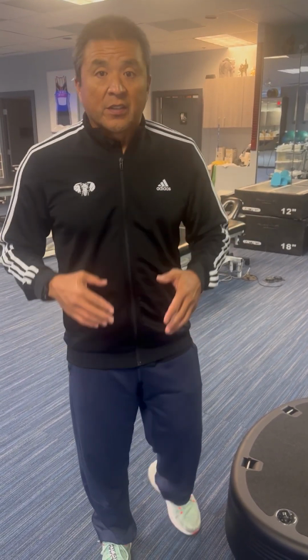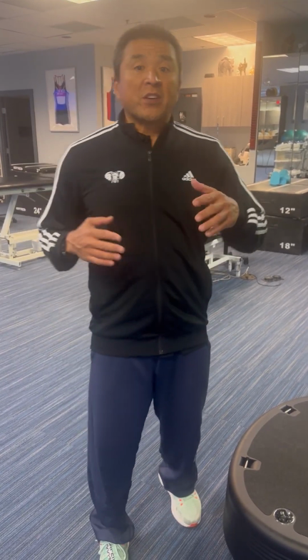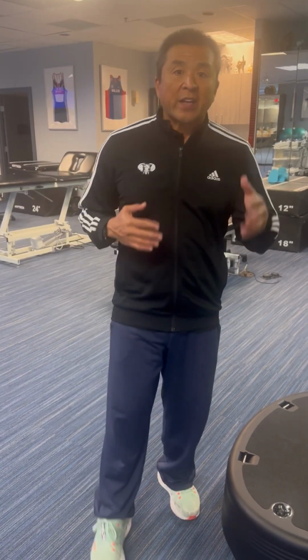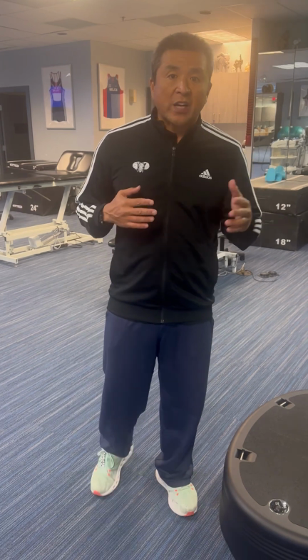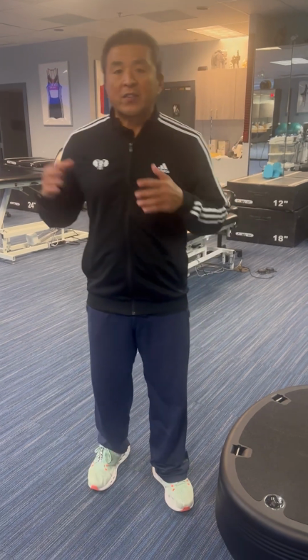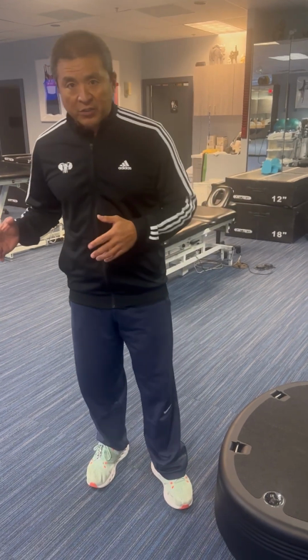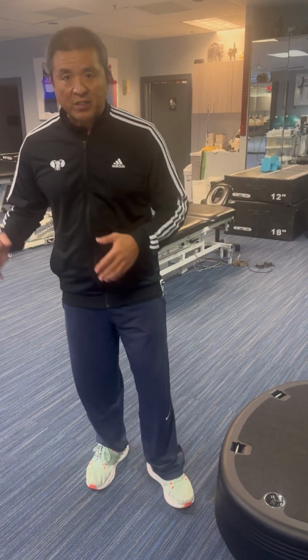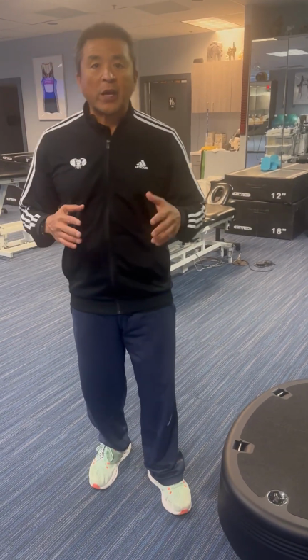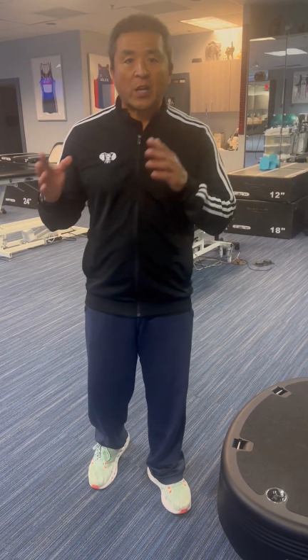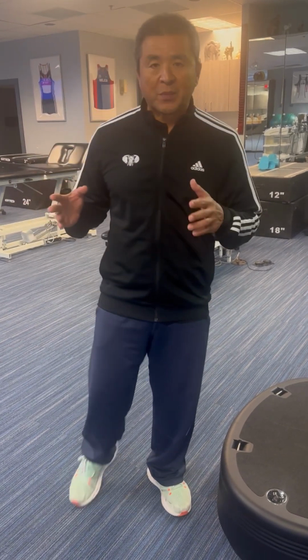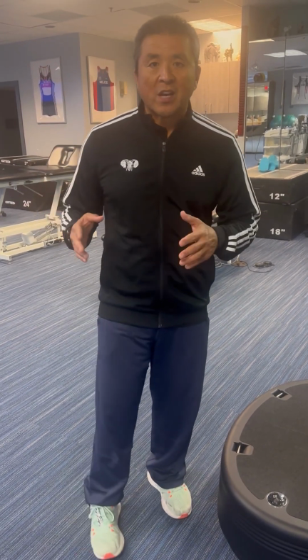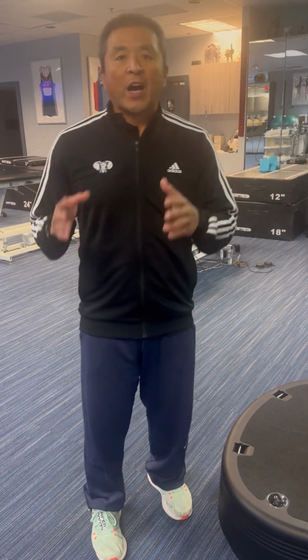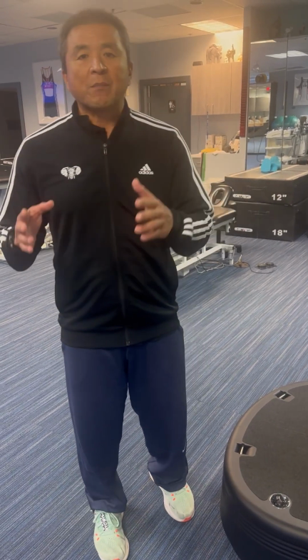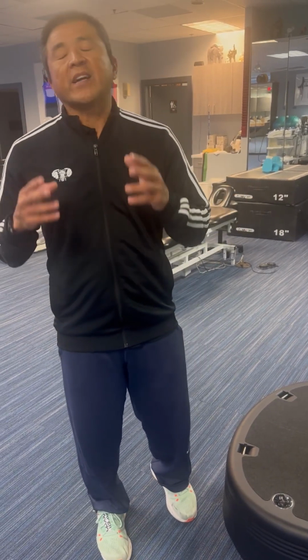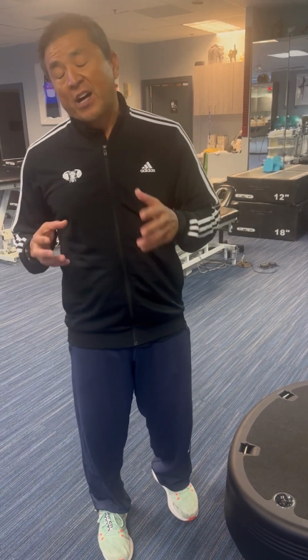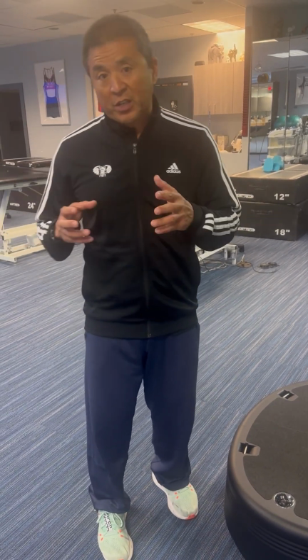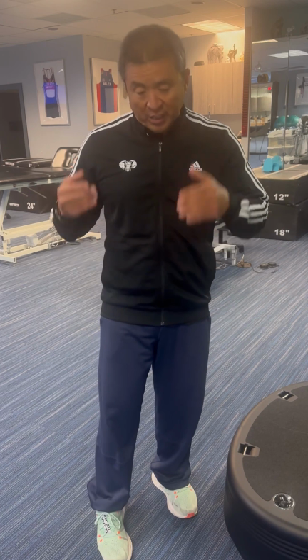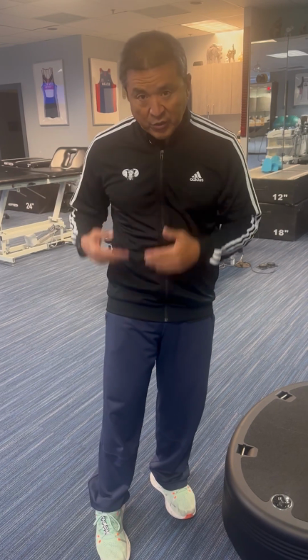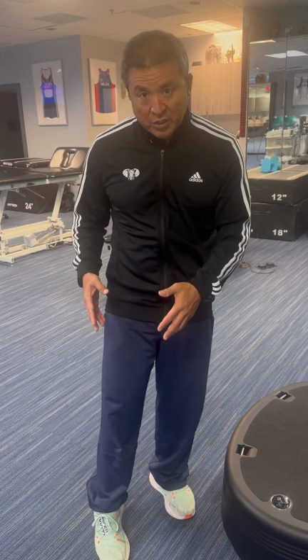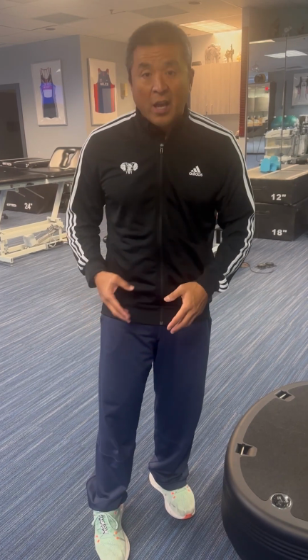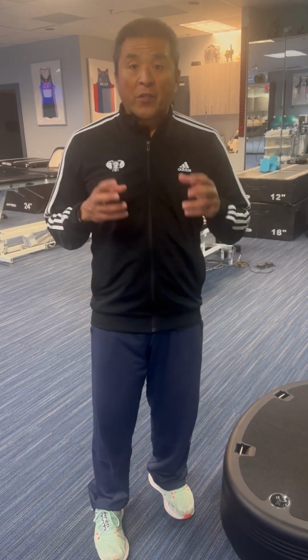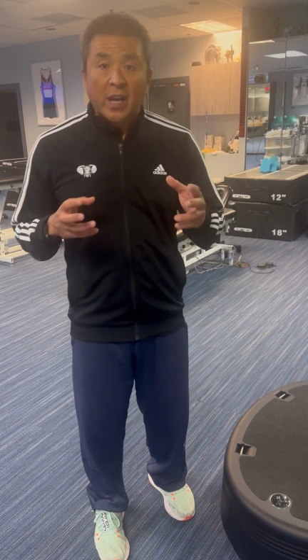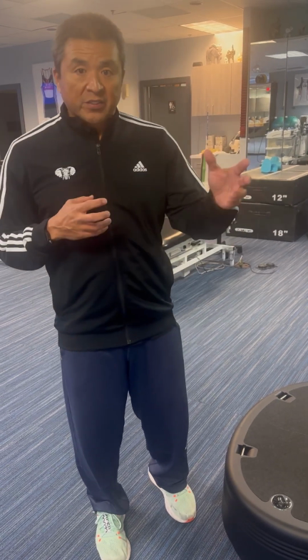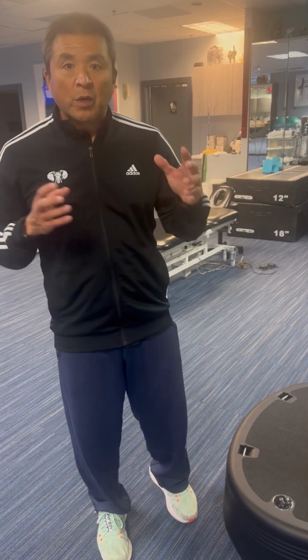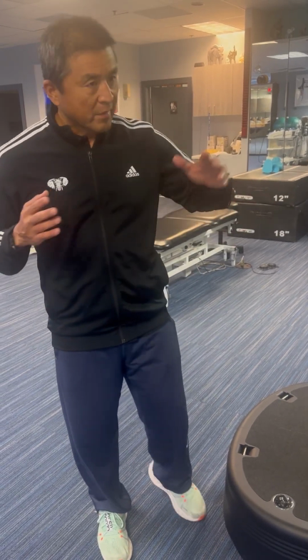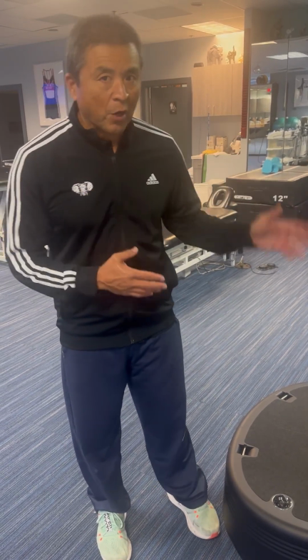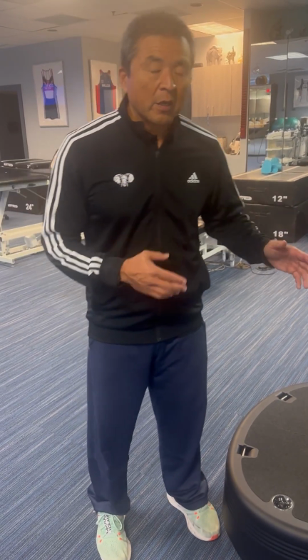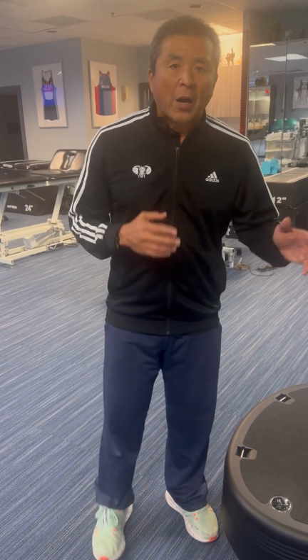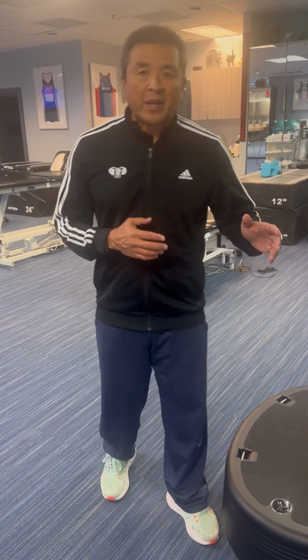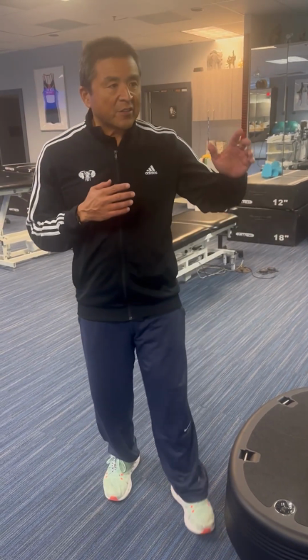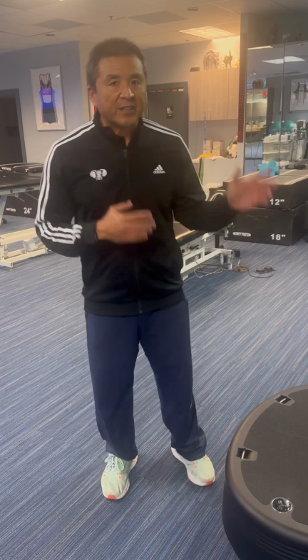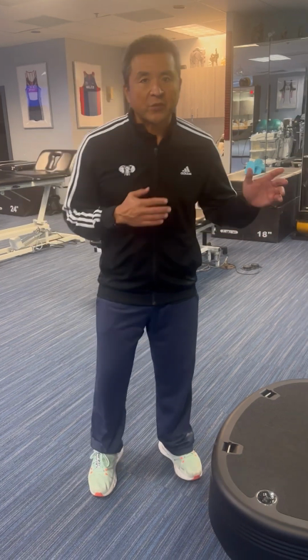Now some of us can't exercise, or we don't have the time to exercise. So we have to segue into something else — how do we simulate the nitric oxide production and increase circulation without that exercise? Power plate. Power plate is a fantastic tool.